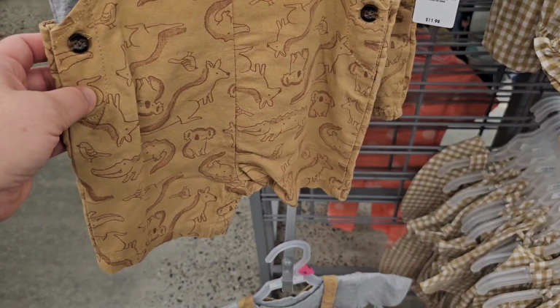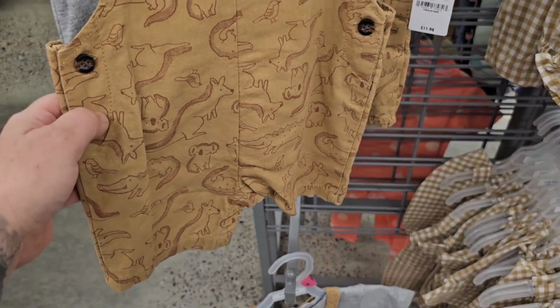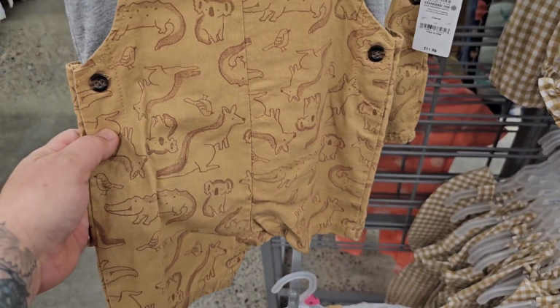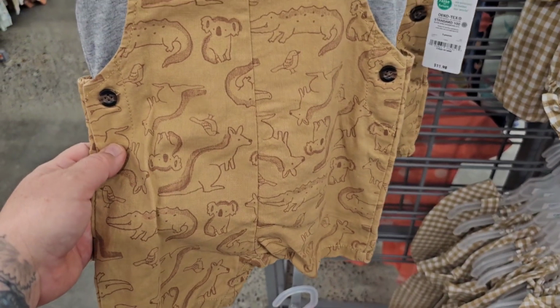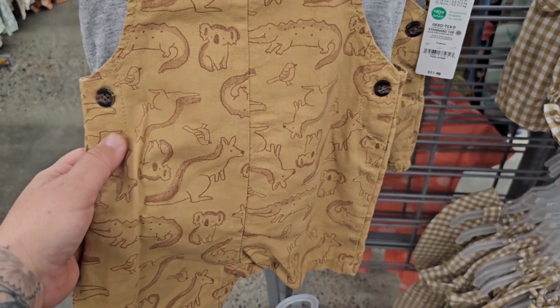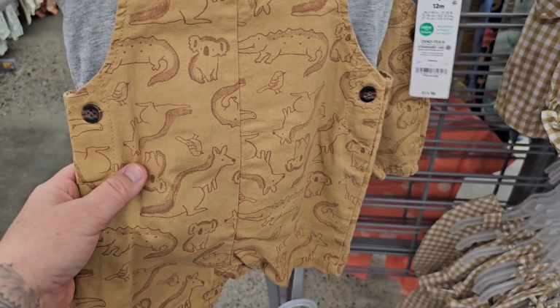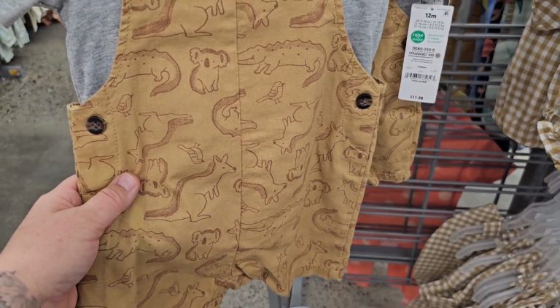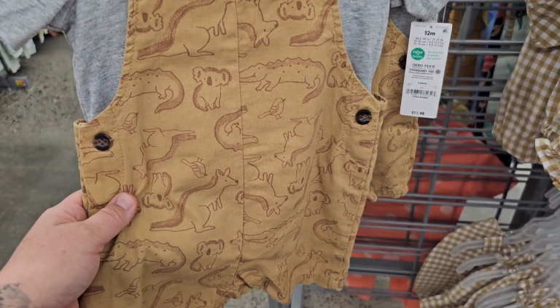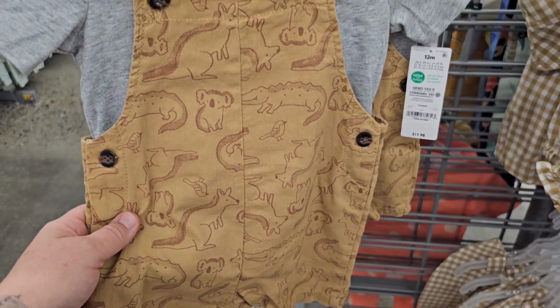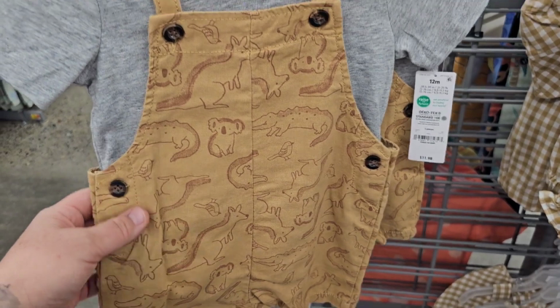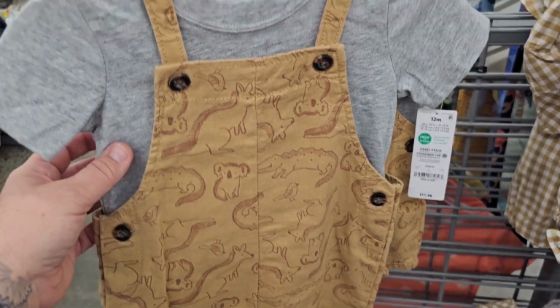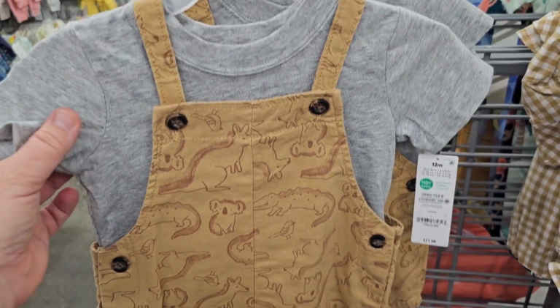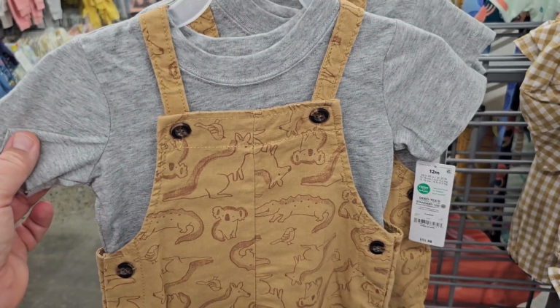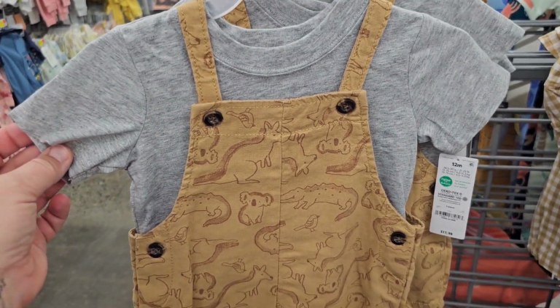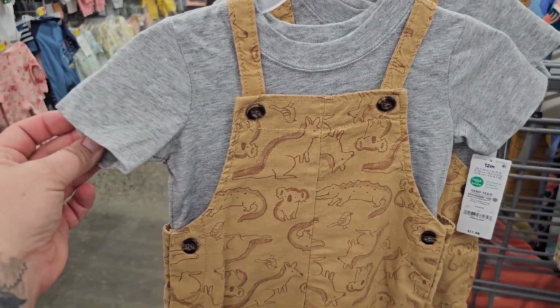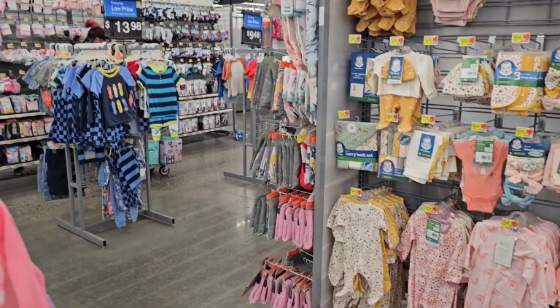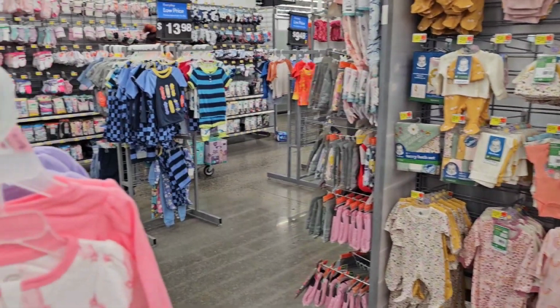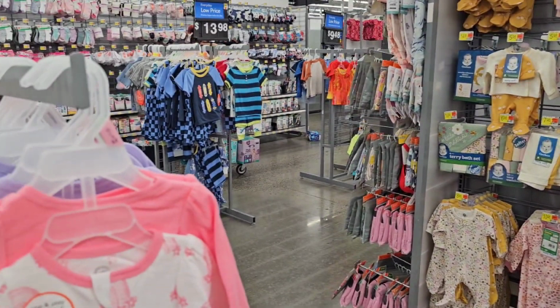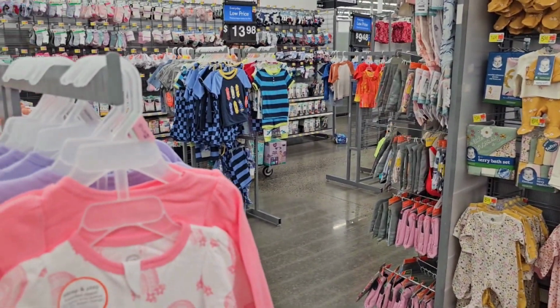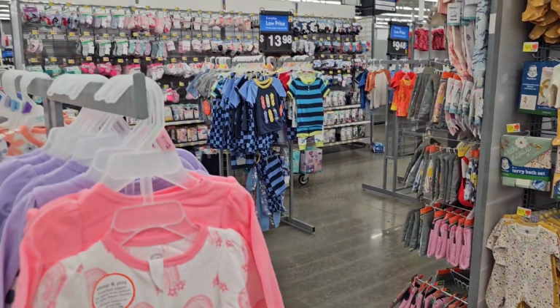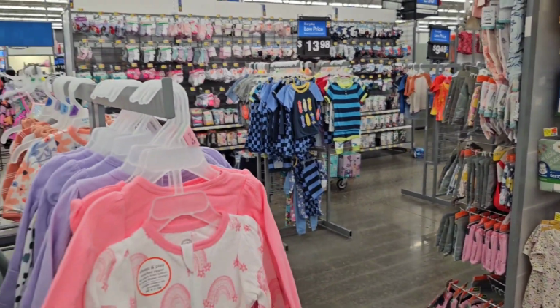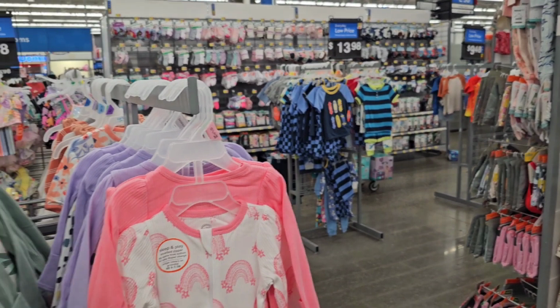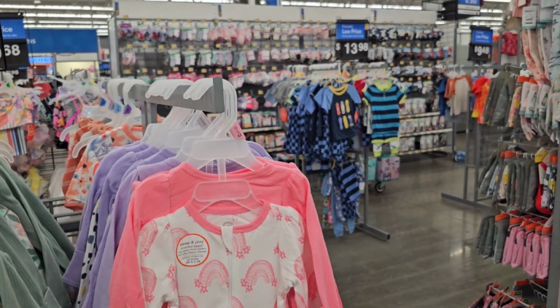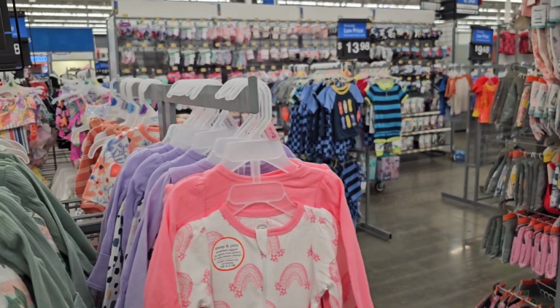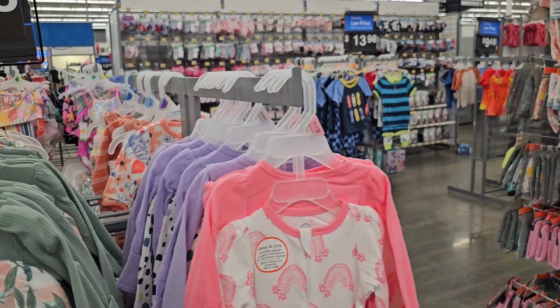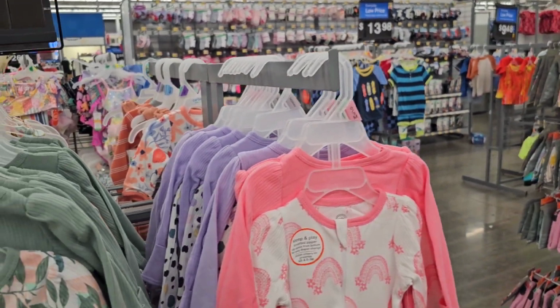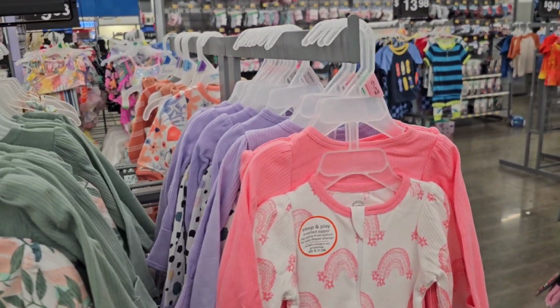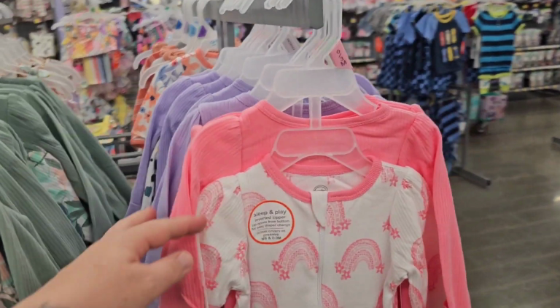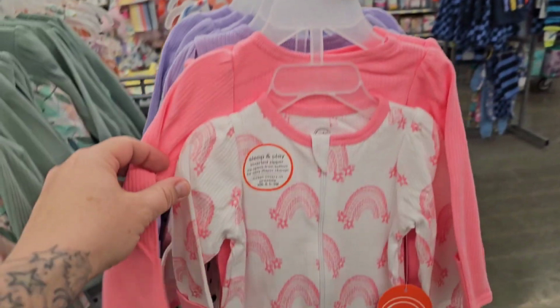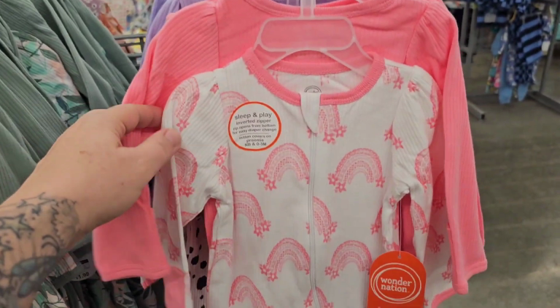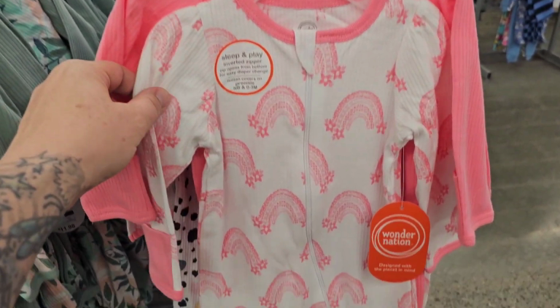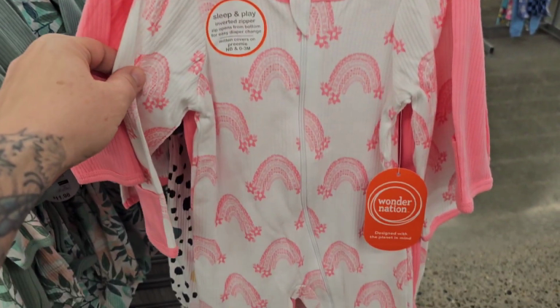This little set's tan with a kangaroo, koala, crocodile, heather gray shirt. And then there's somebody over there who doesn't know how to parent their children out in public. Sorry about that, guys. We'll just get back to our sleepers.